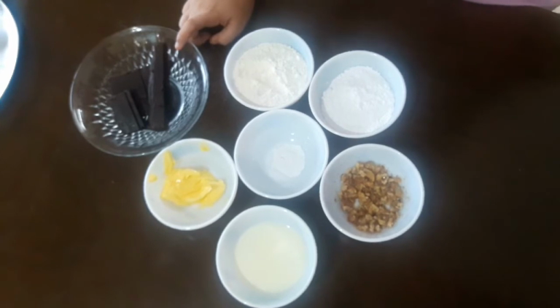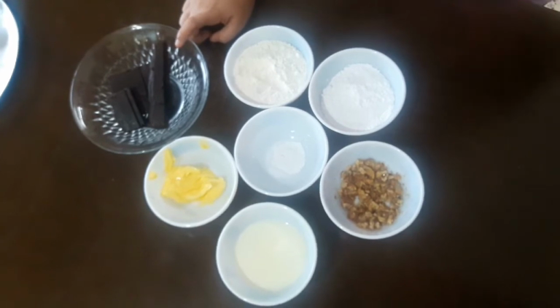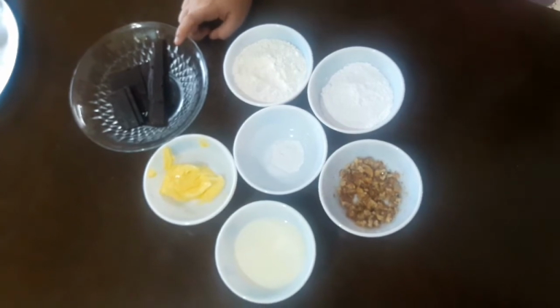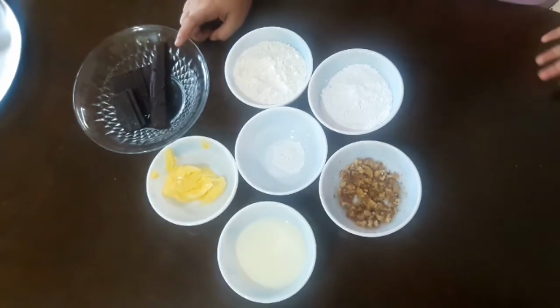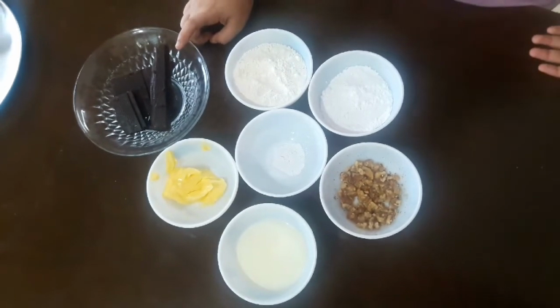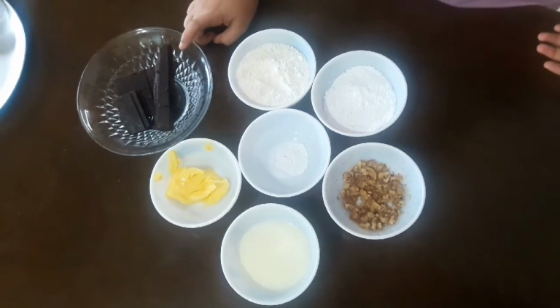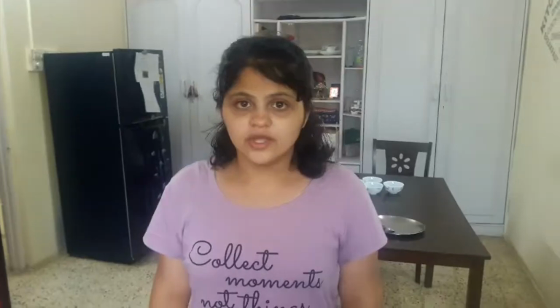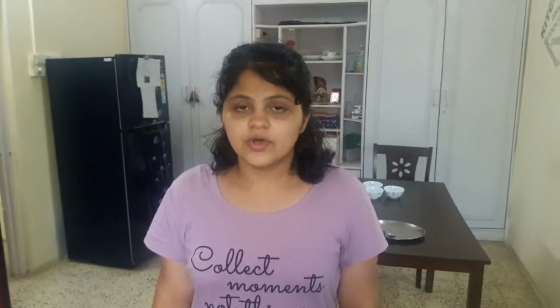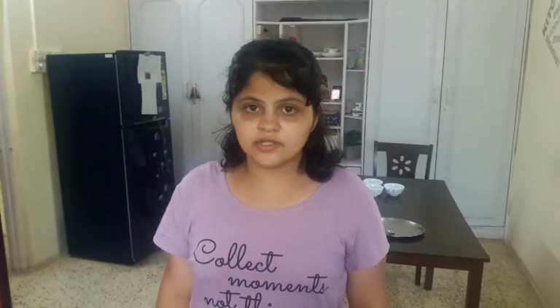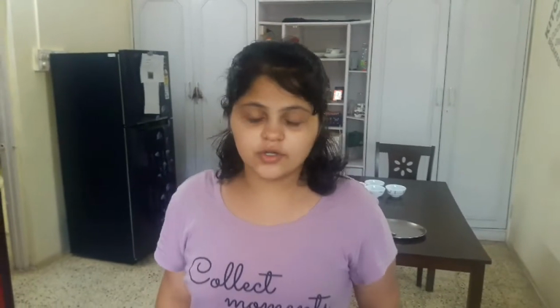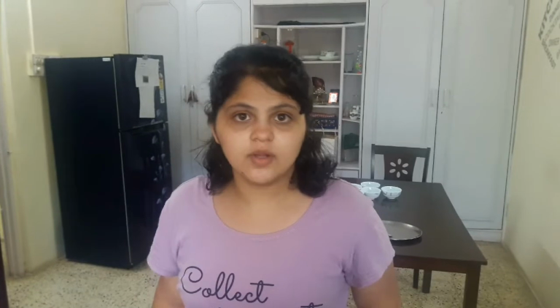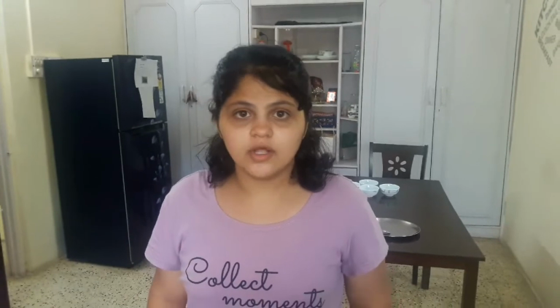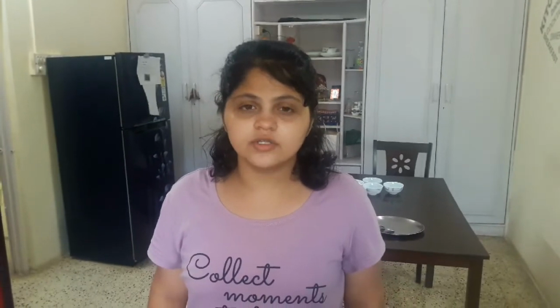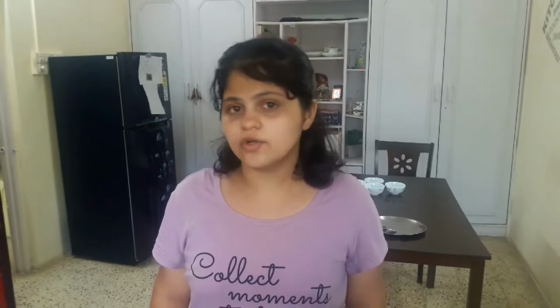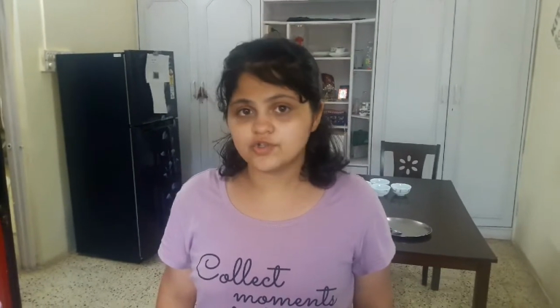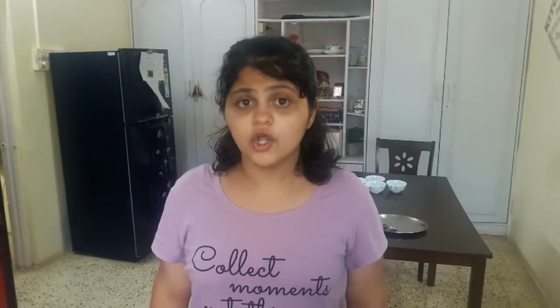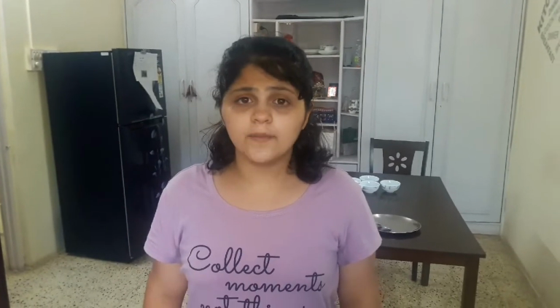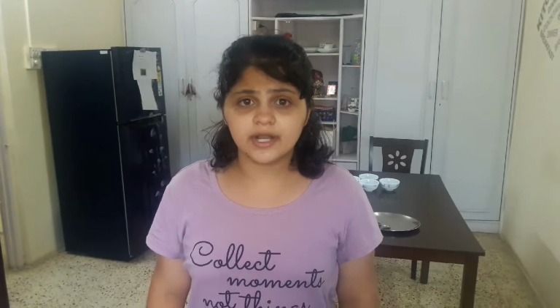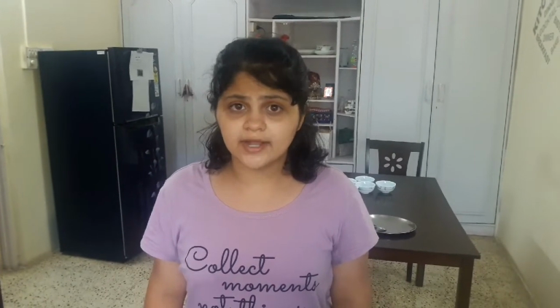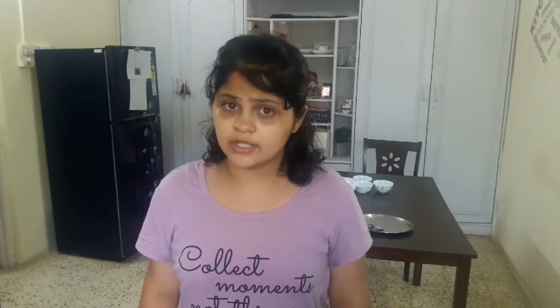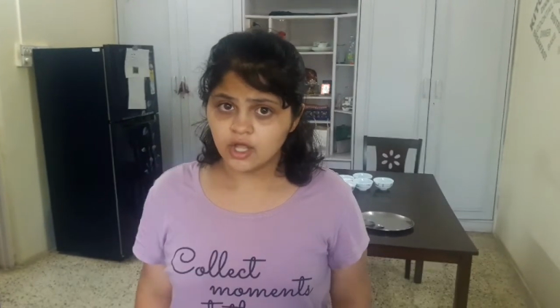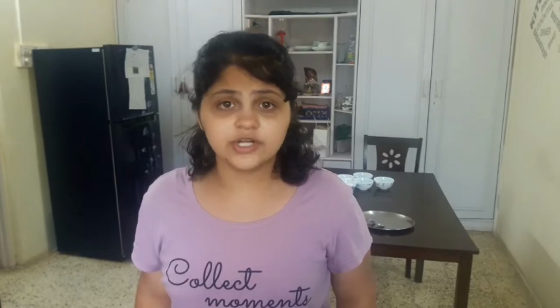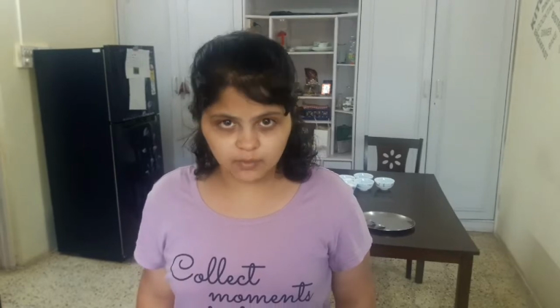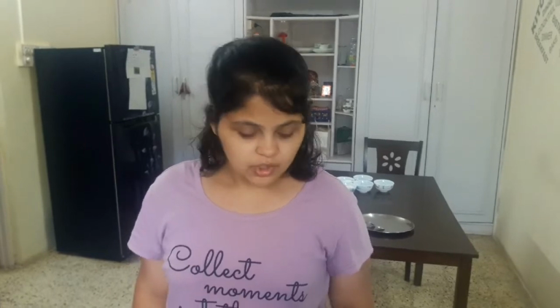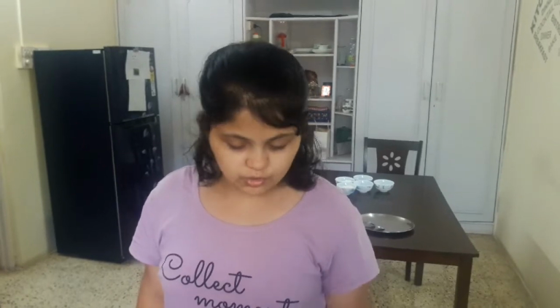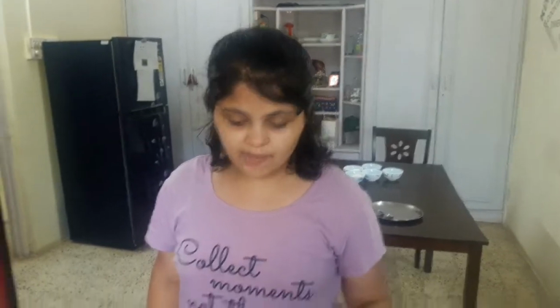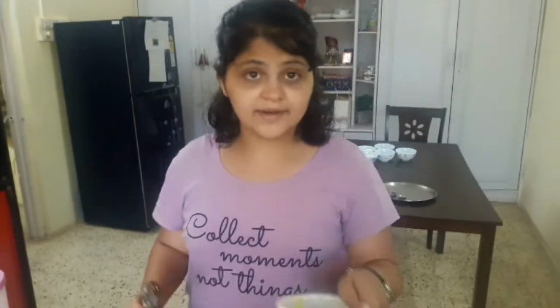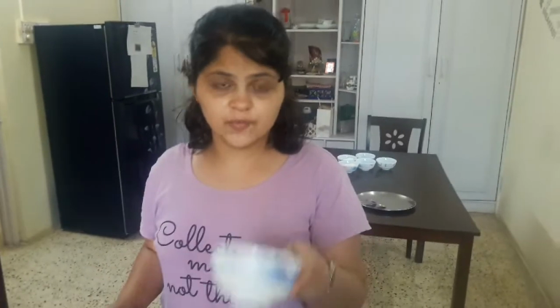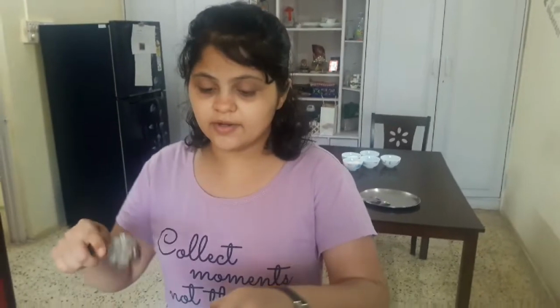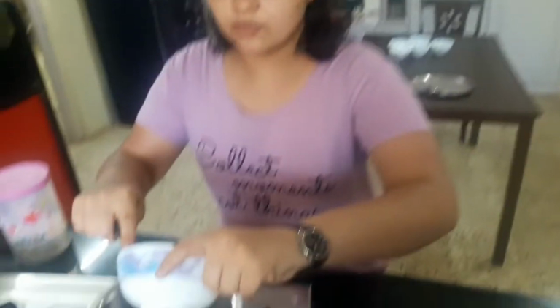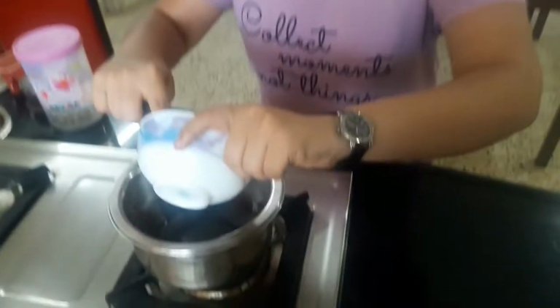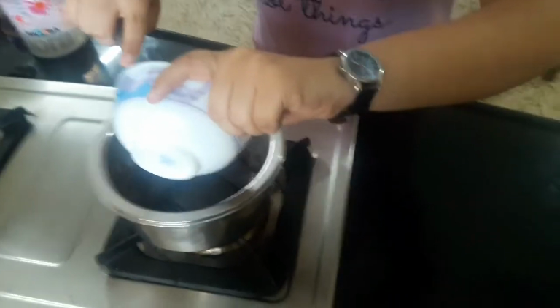I'll melt the chocolate on a double boiler because I don't want the chocolate to come in direct contact with the heat, as it will burn. Now I'll add the butter to the chocolate.